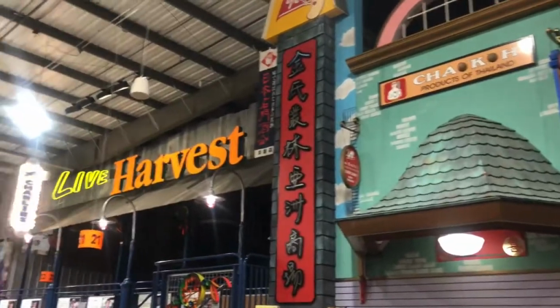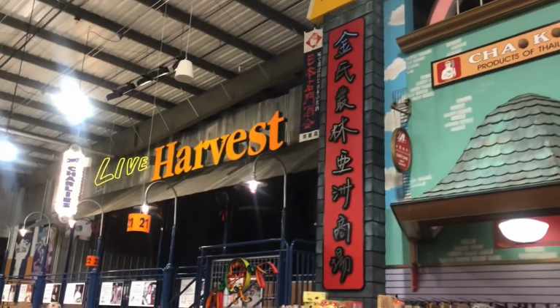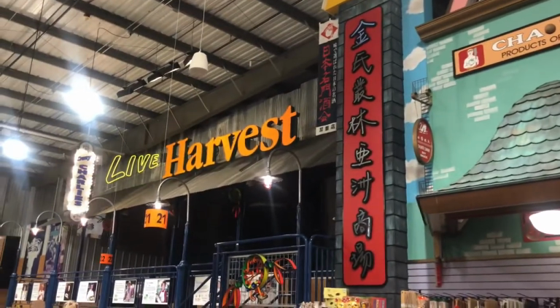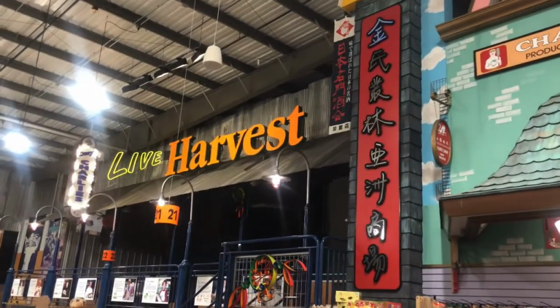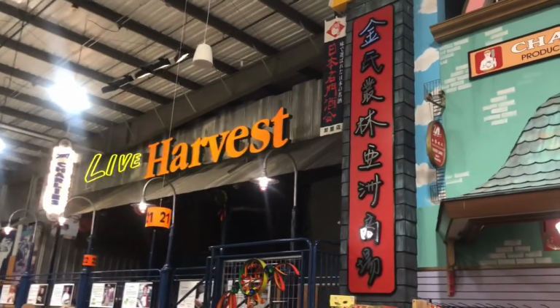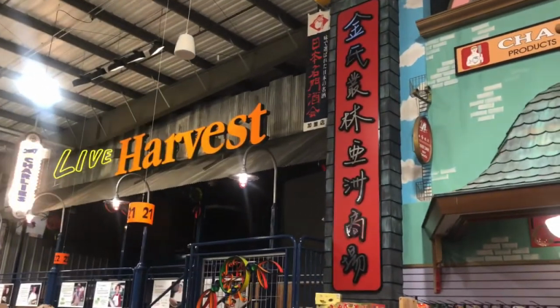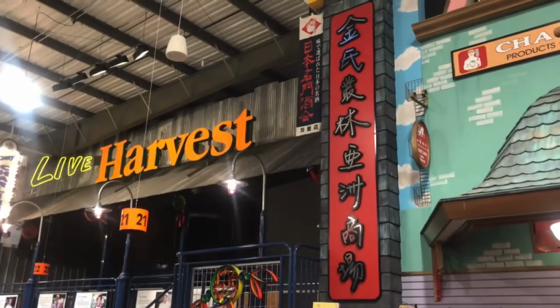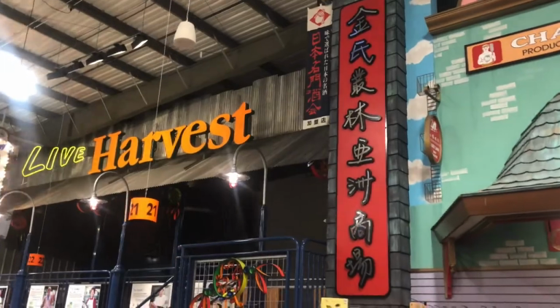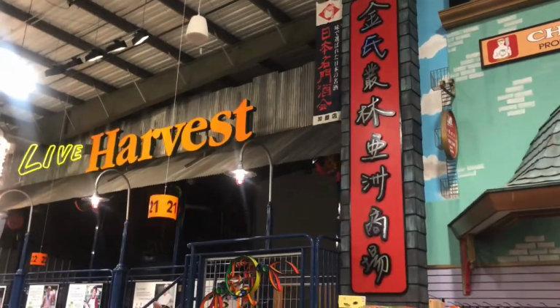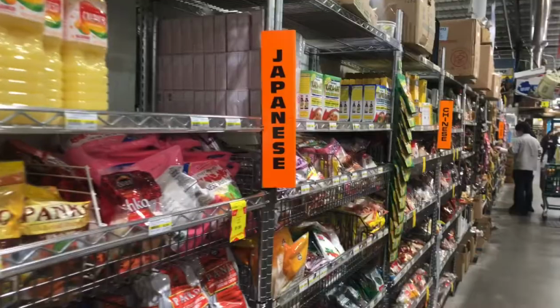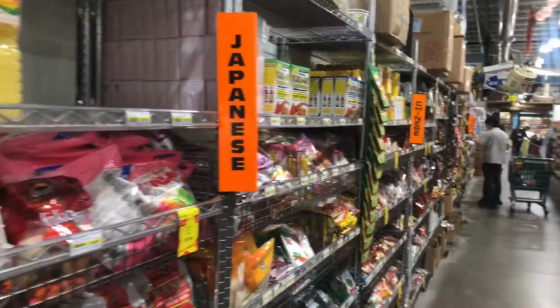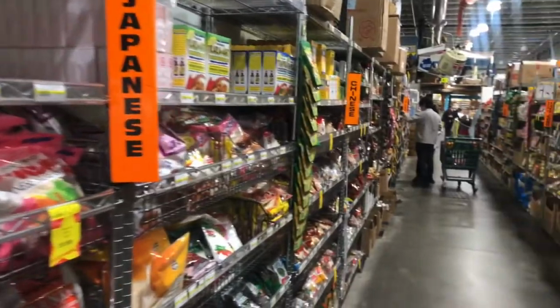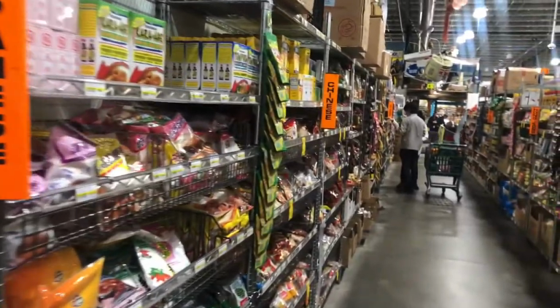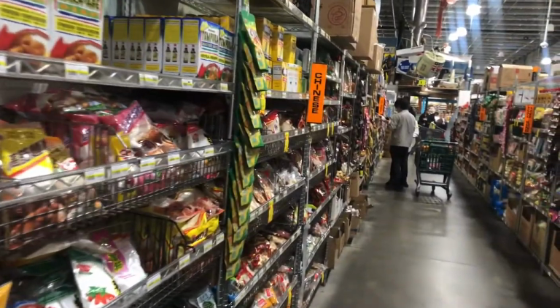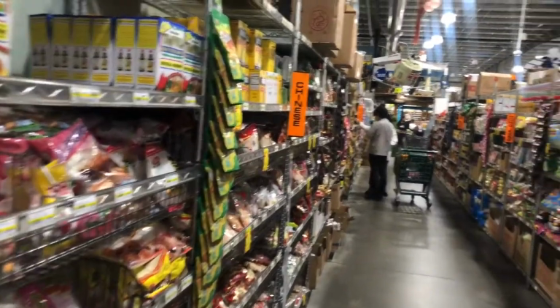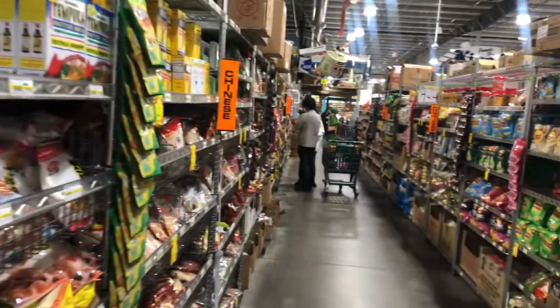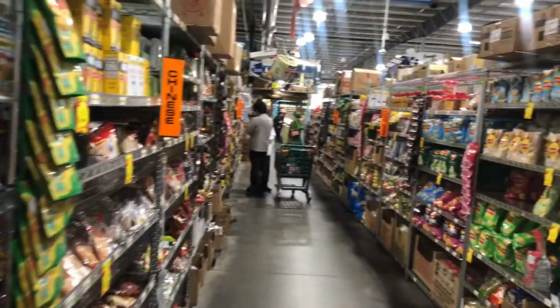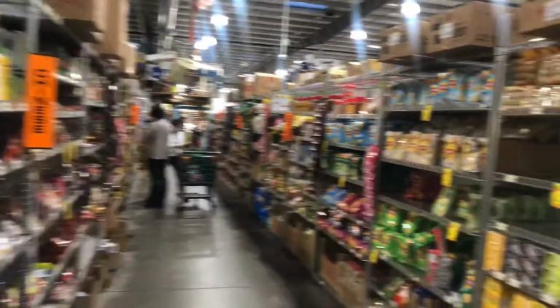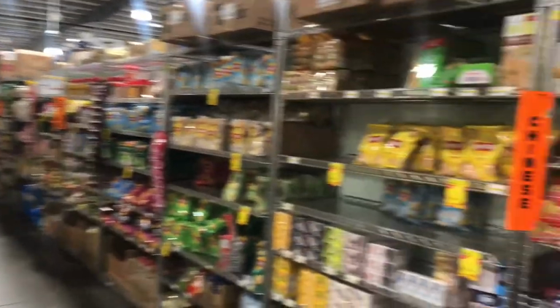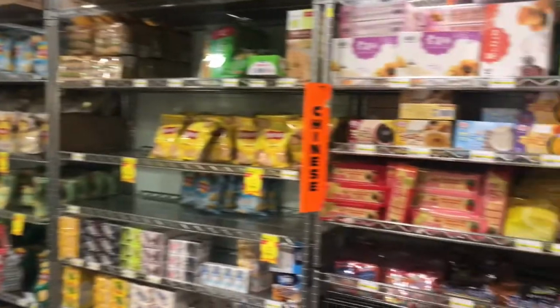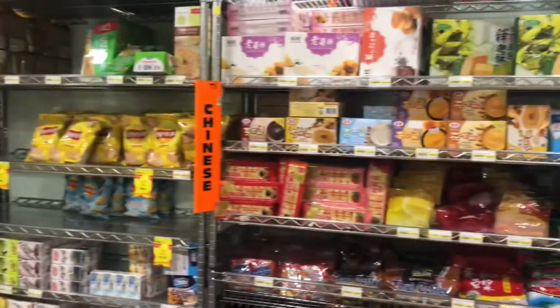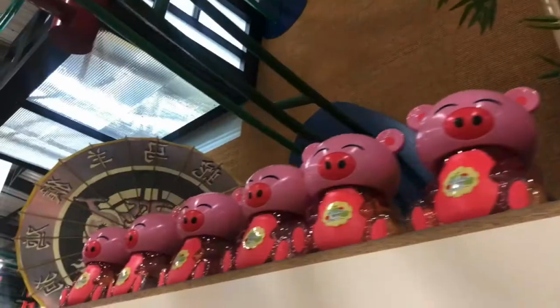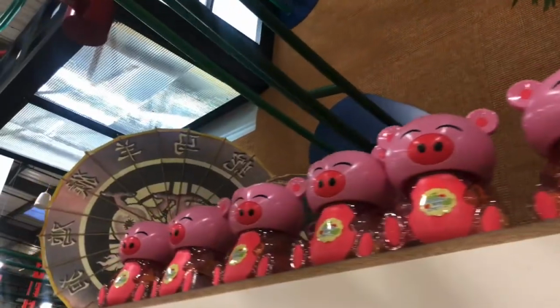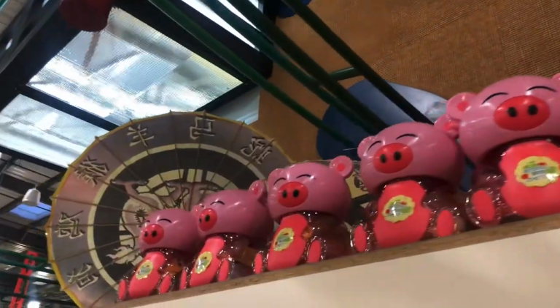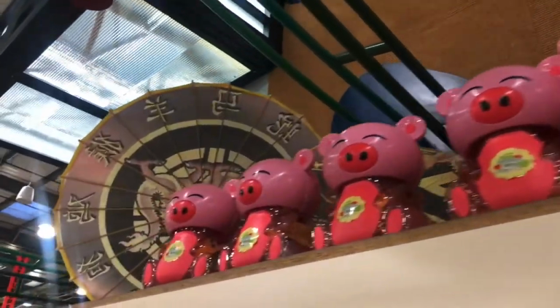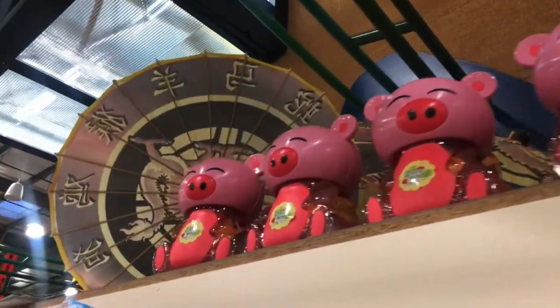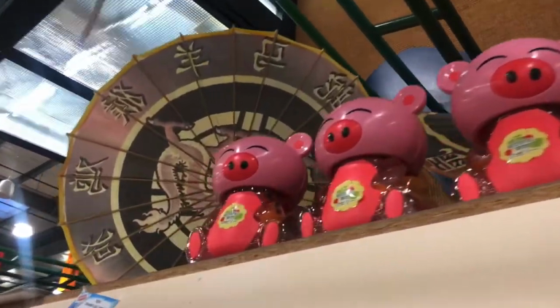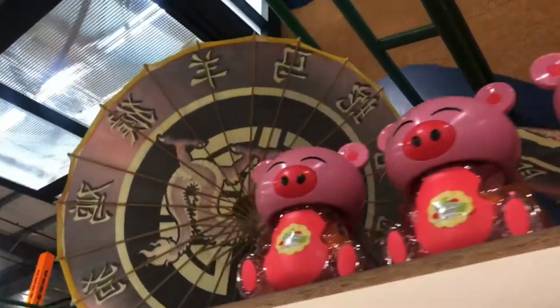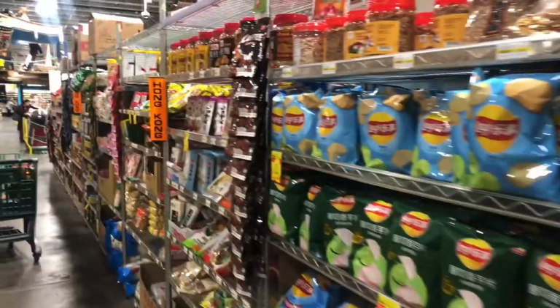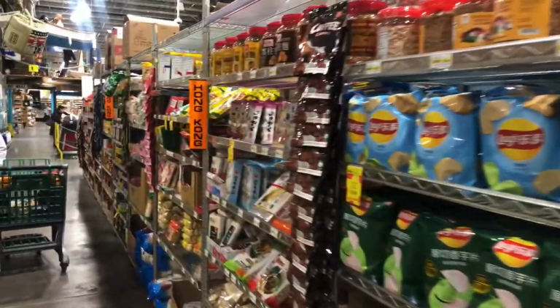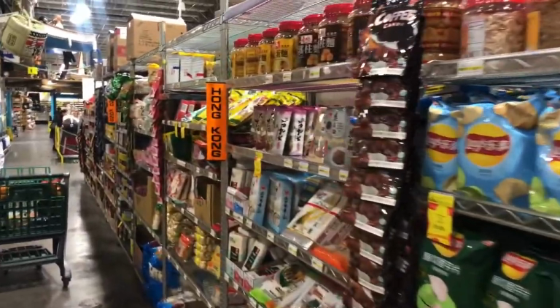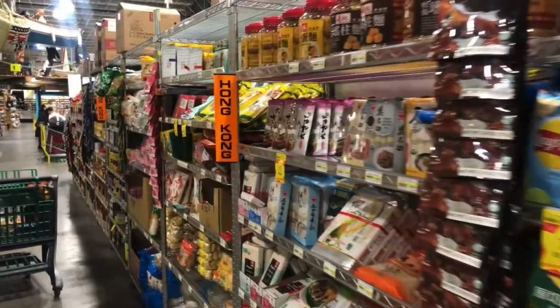Next we have the Asian part of the store, where there are a bunch of different countries represented through snacks, candies, and frozen goods. This is a very popular part of the store because Americans really admire Asian foods and love to shop here.